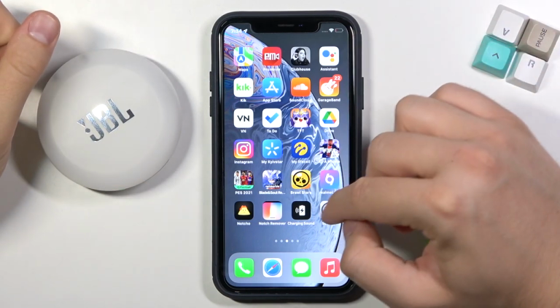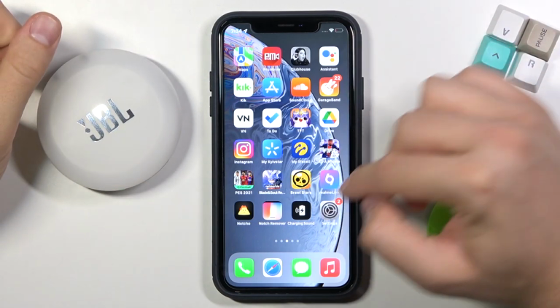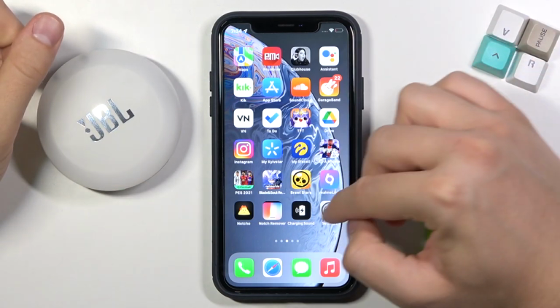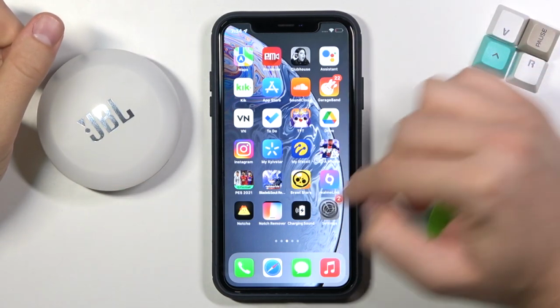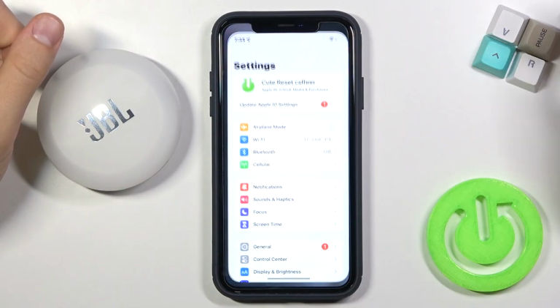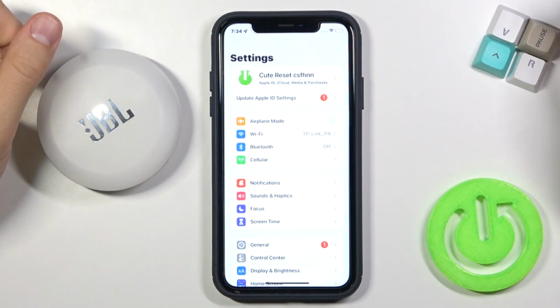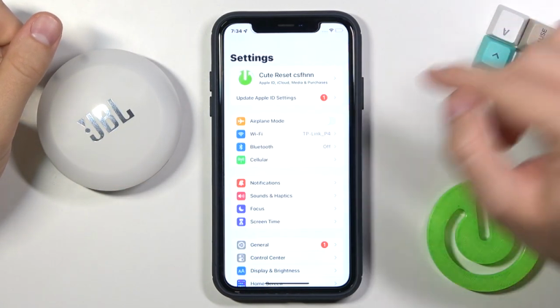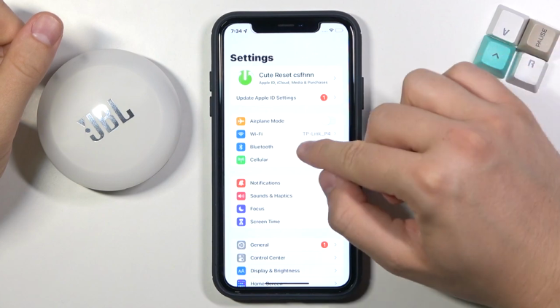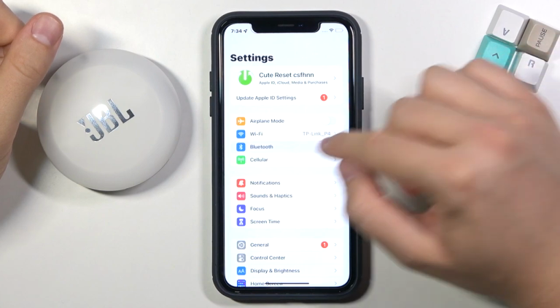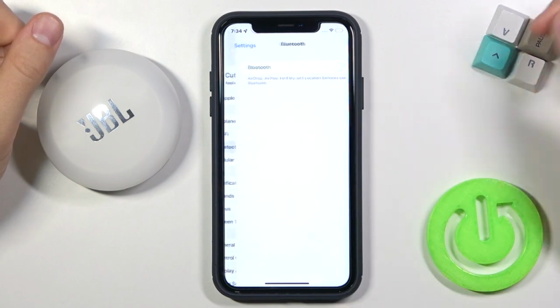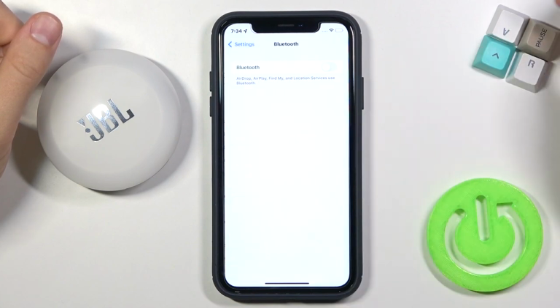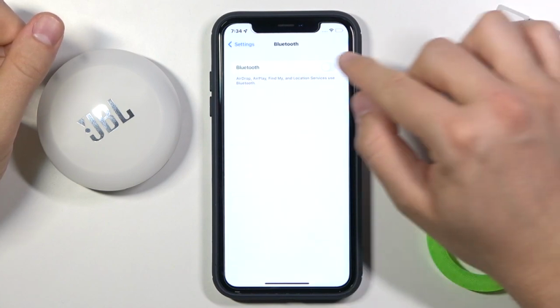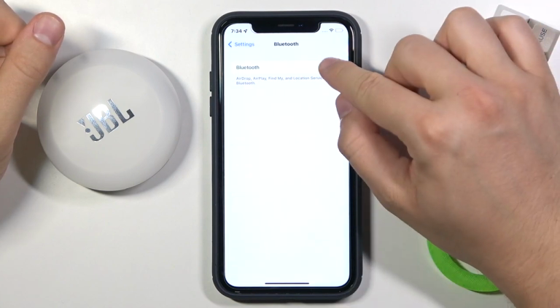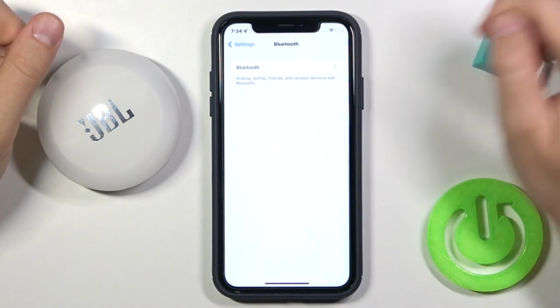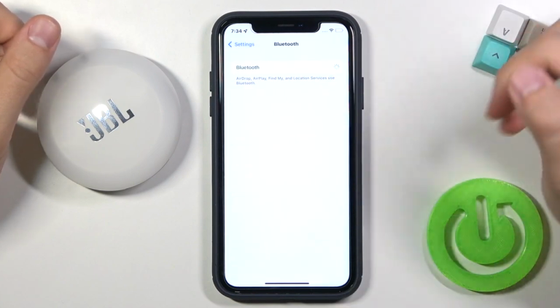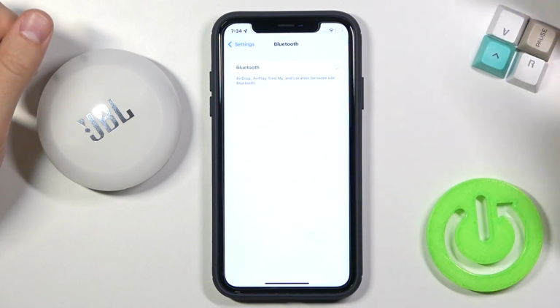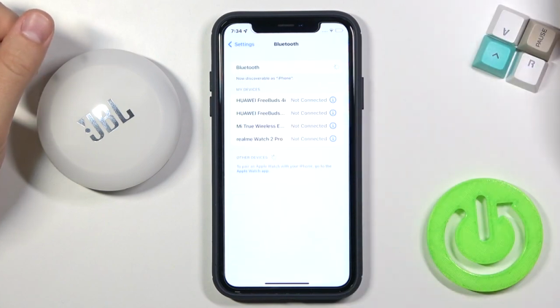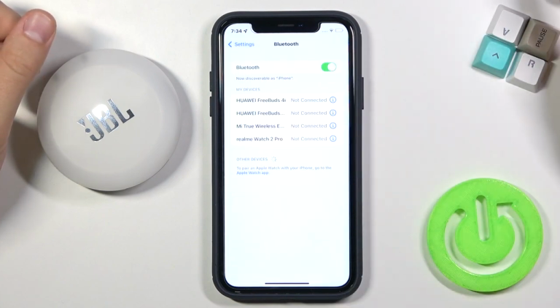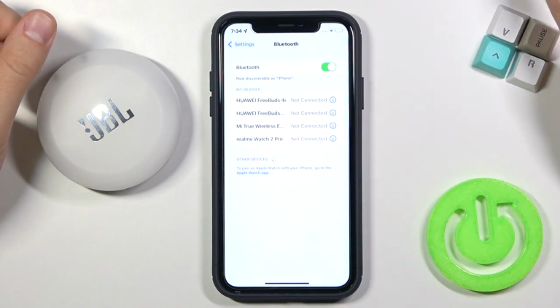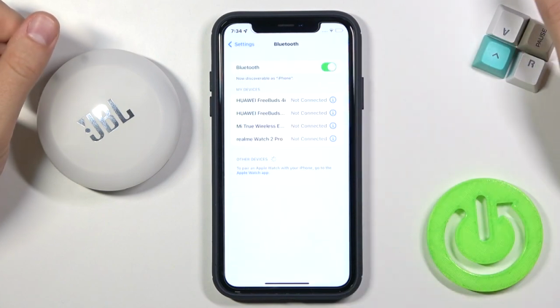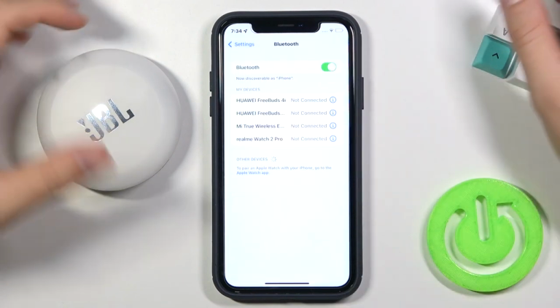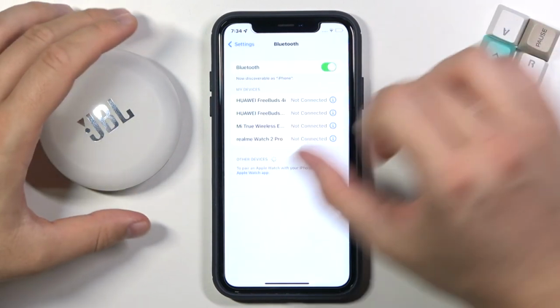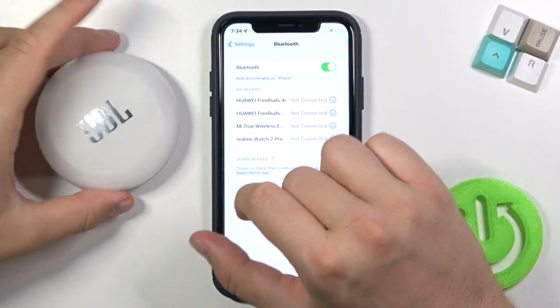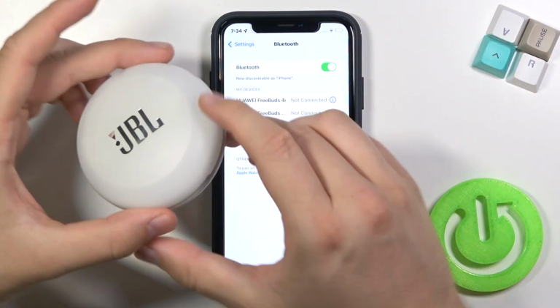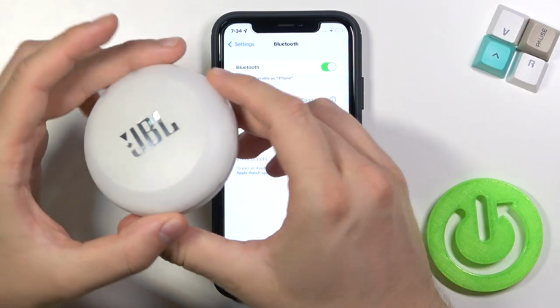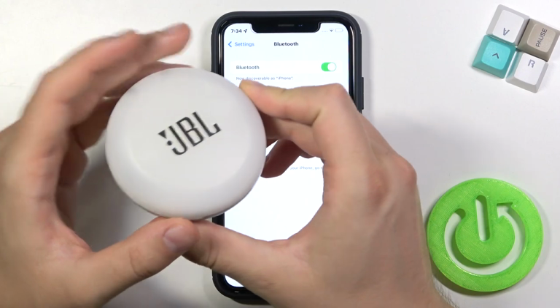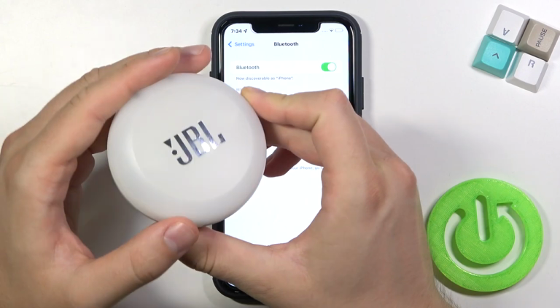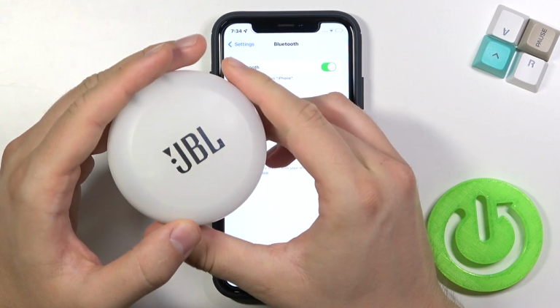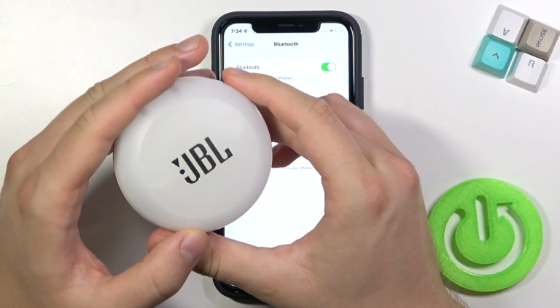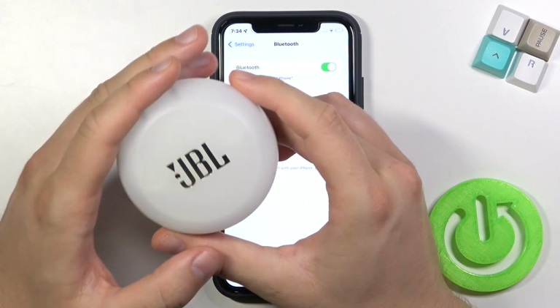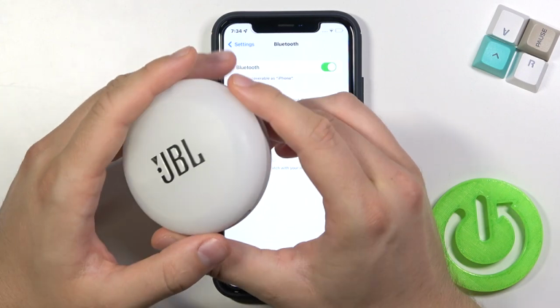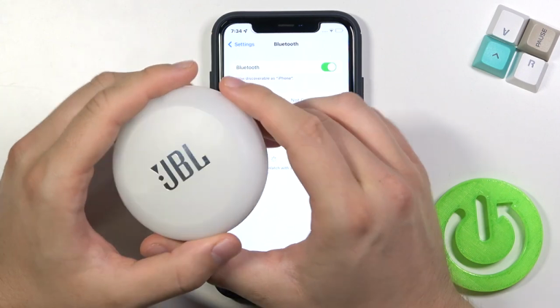First you have to open the Settings on your iPhone, go to Bluetooth, and tap on the switcher to enable Bluetooth on your smartphone. Then open the charging case of your JBL 3x.